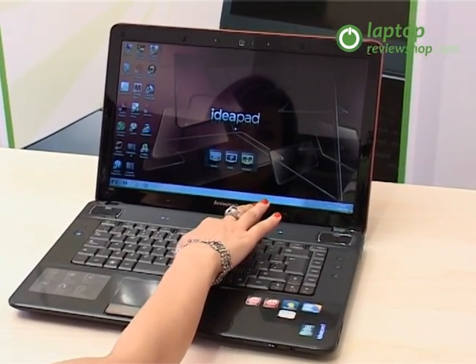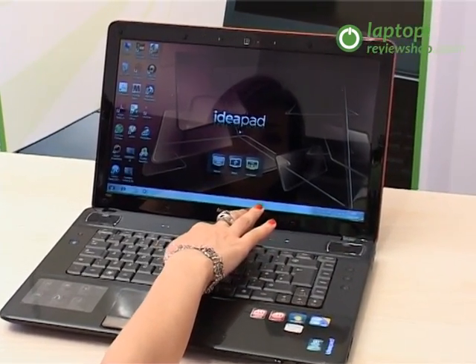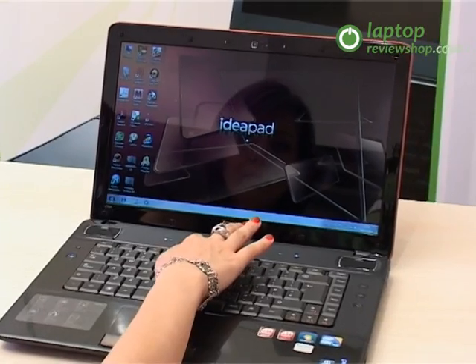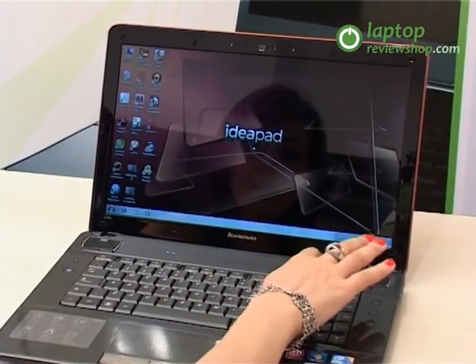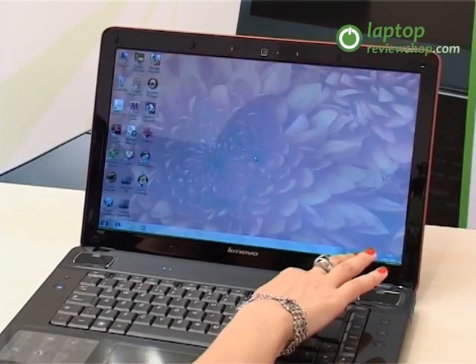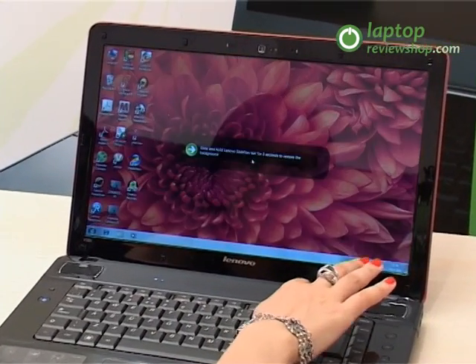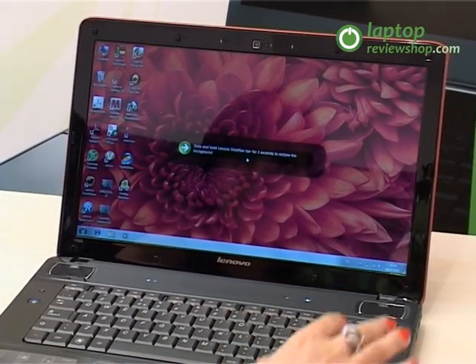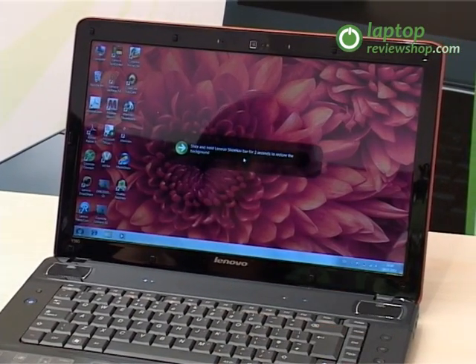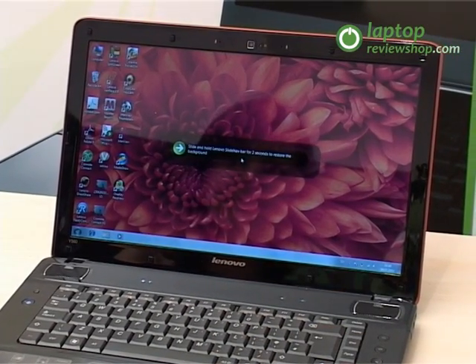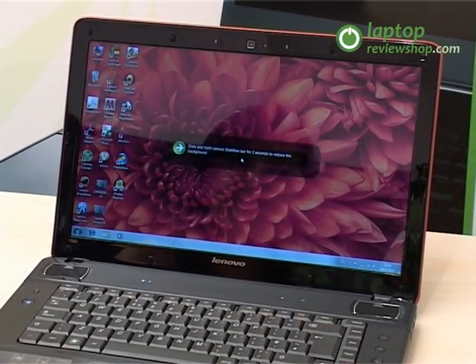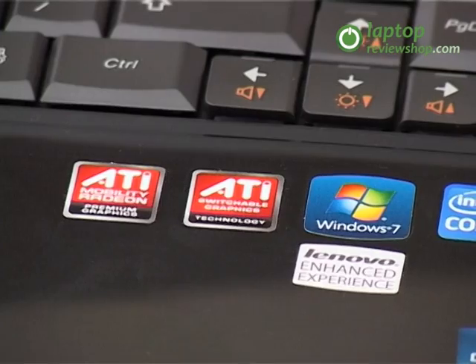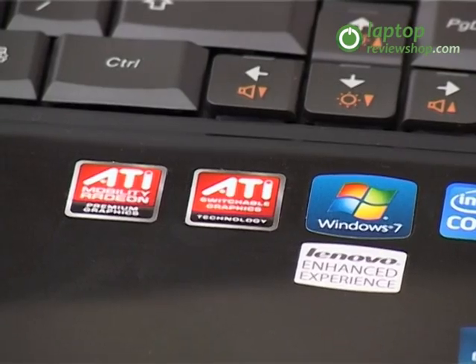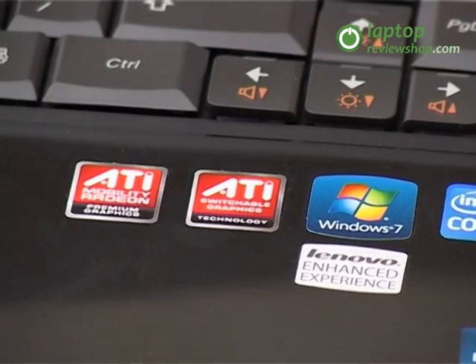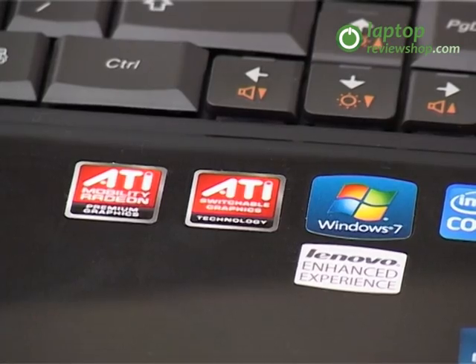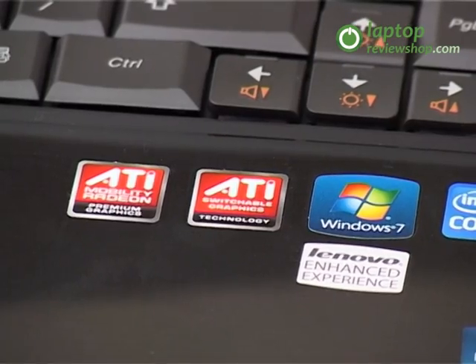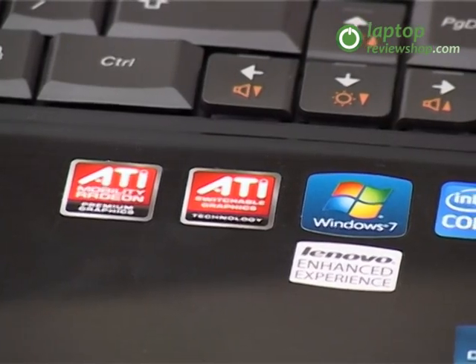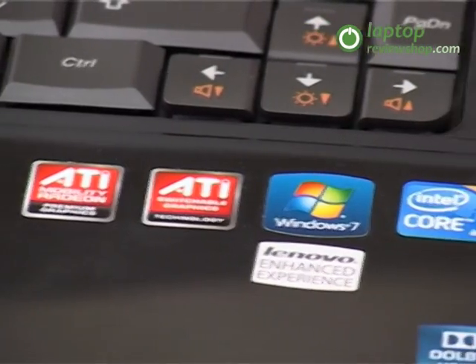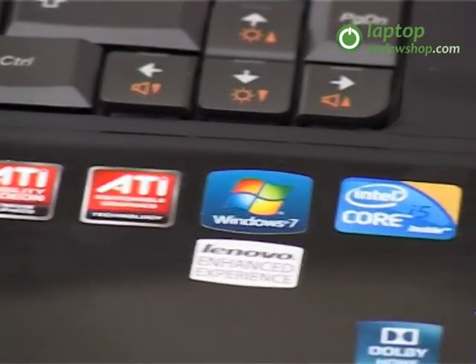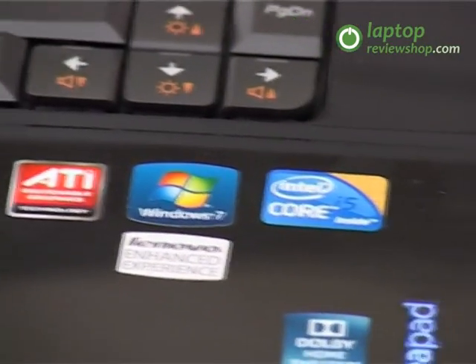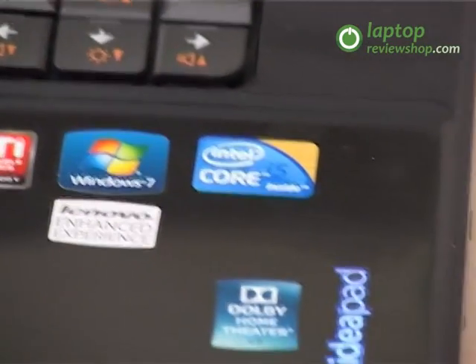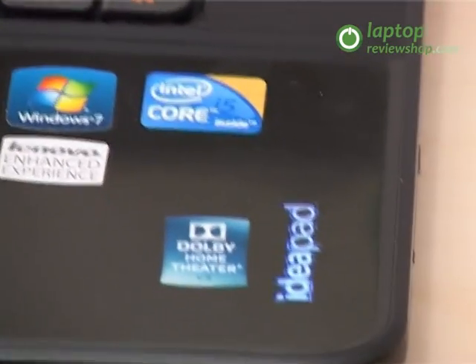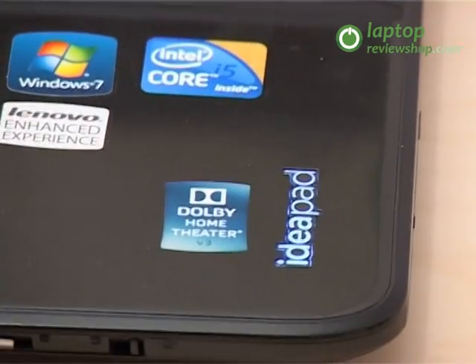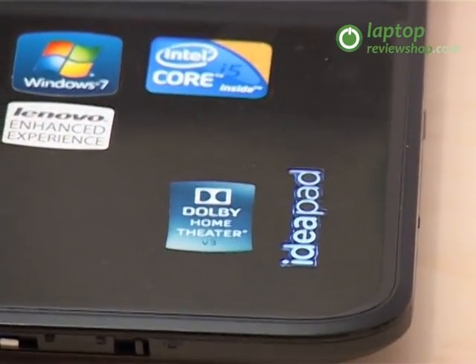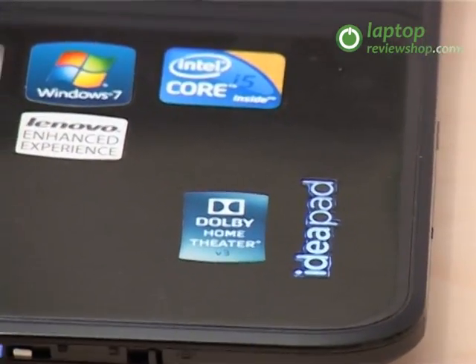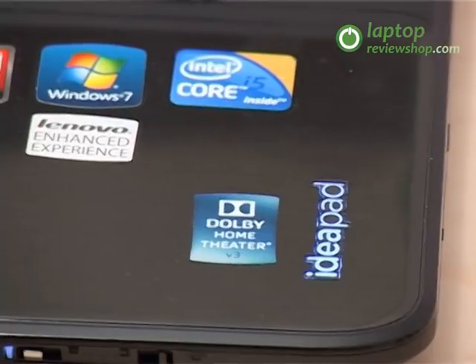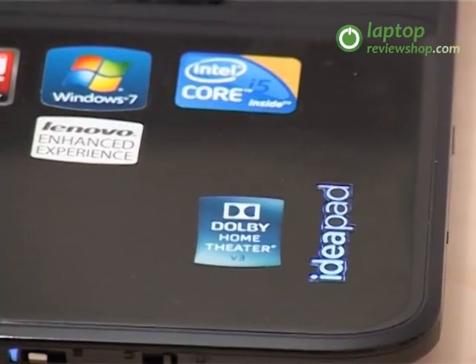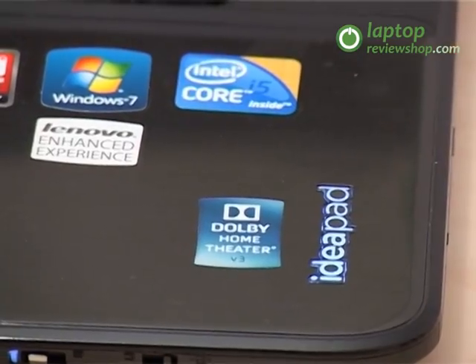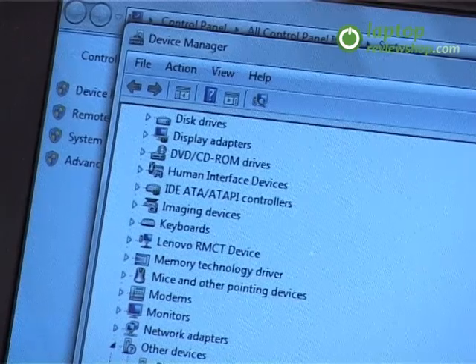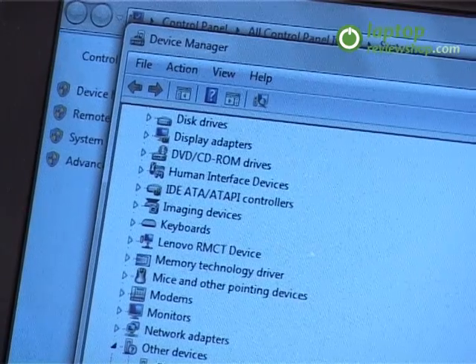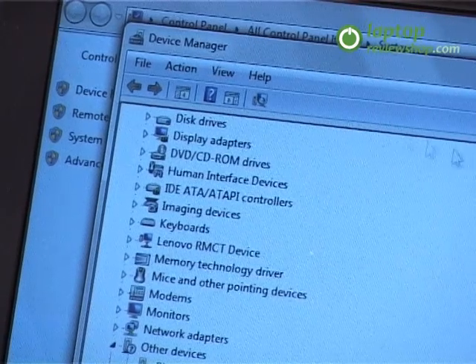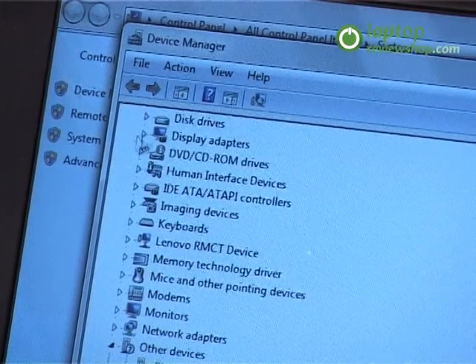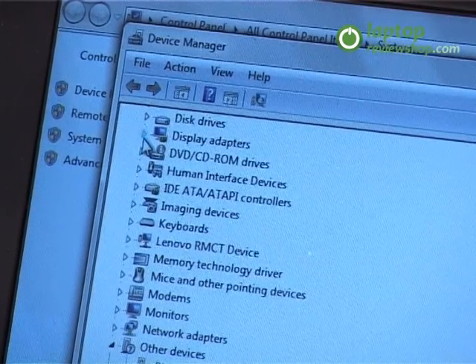It is also equipped with an ATI Mobility Radeon HD 5730 1GB discrete graphics card.